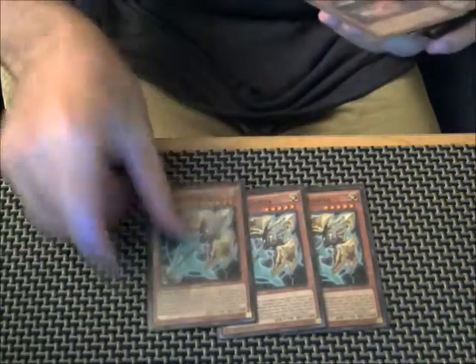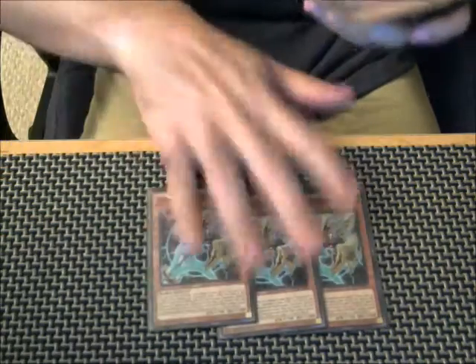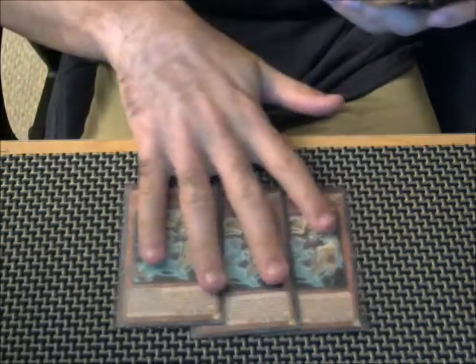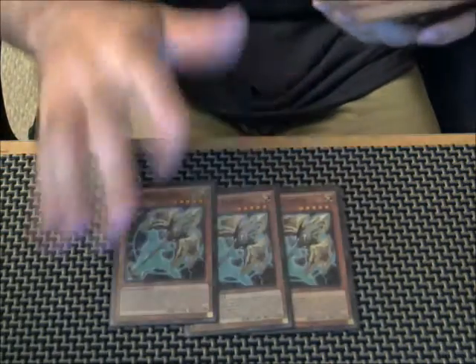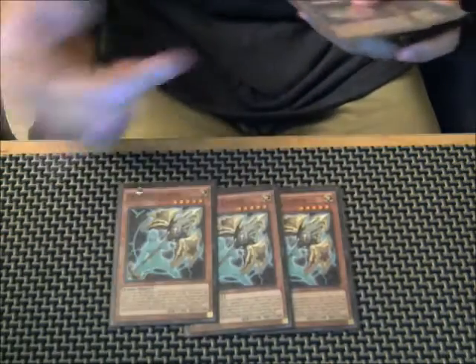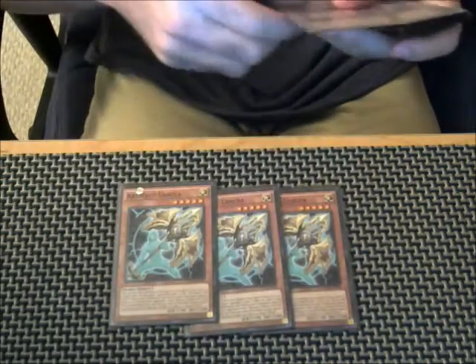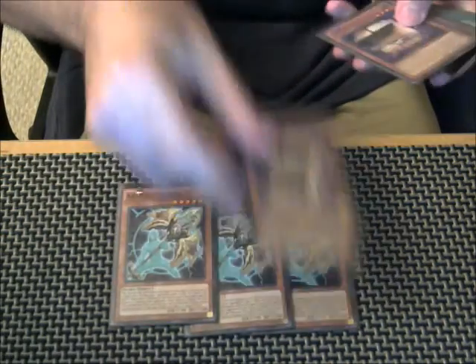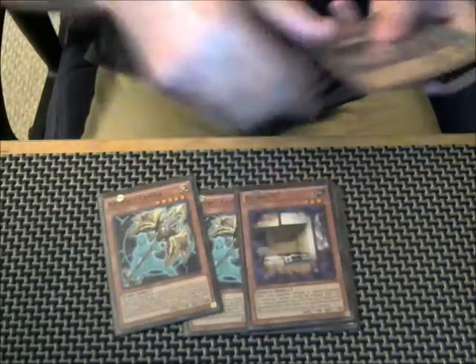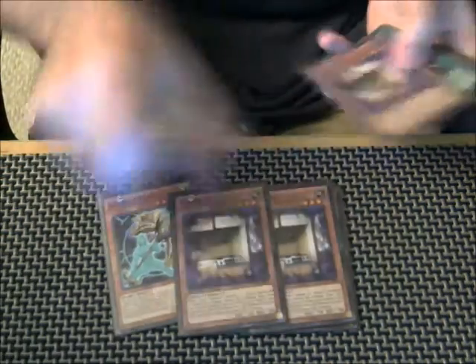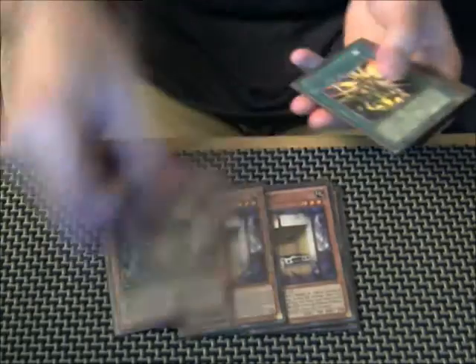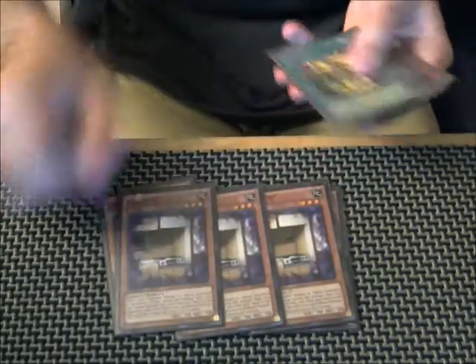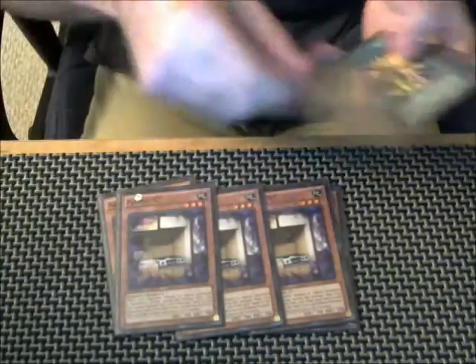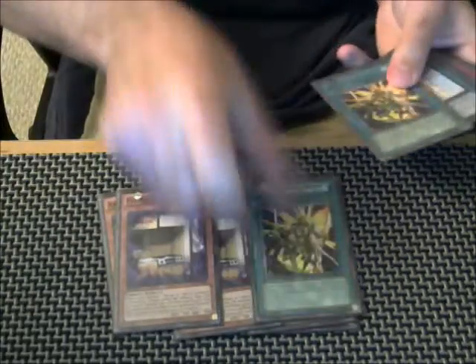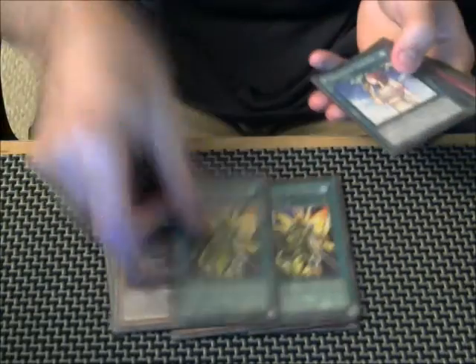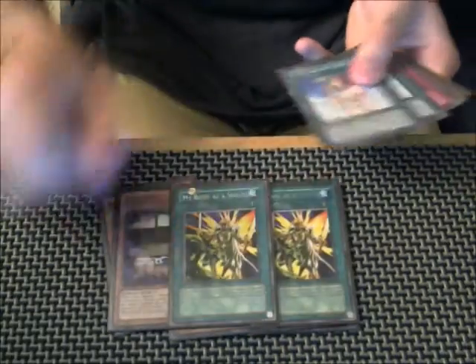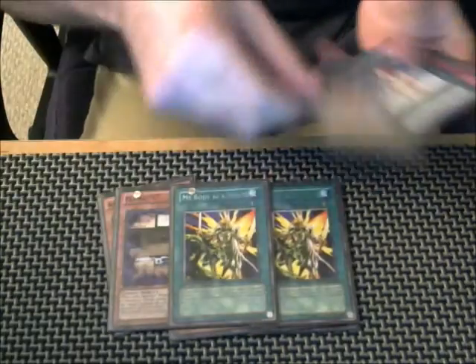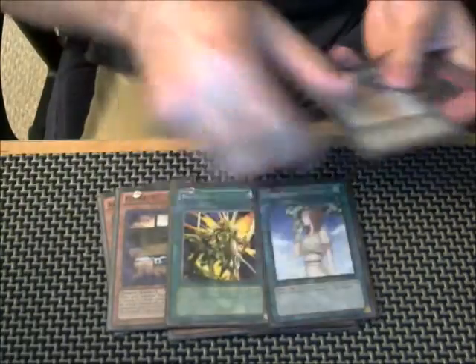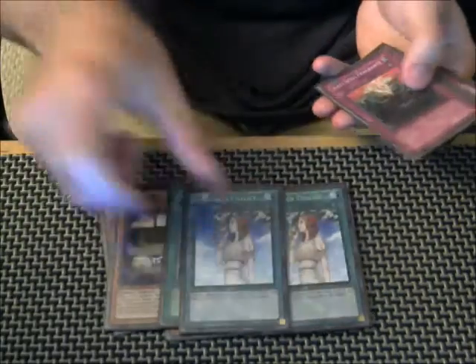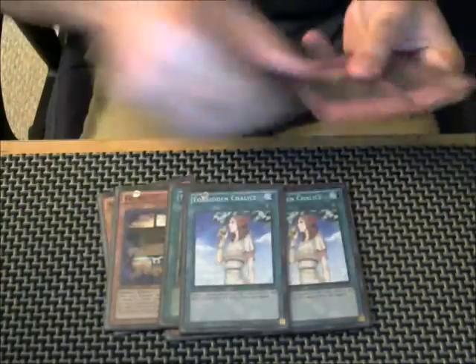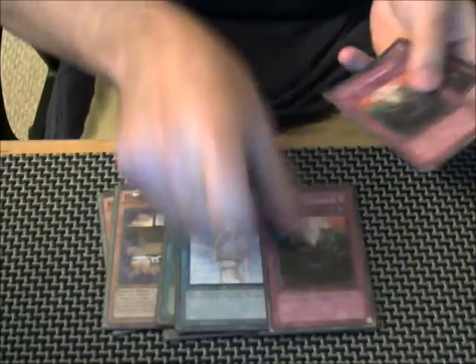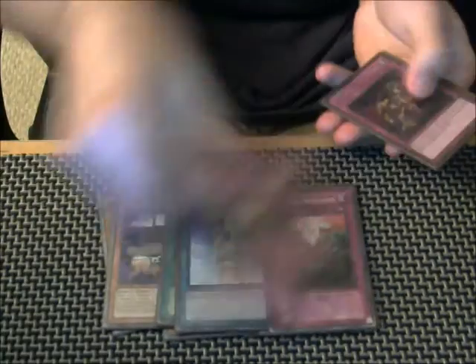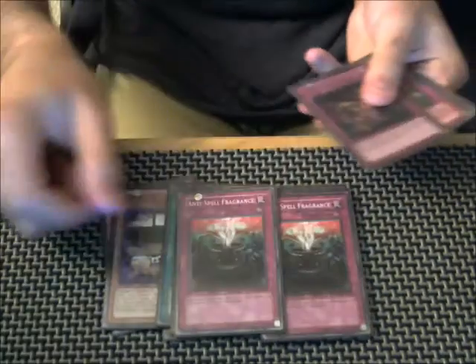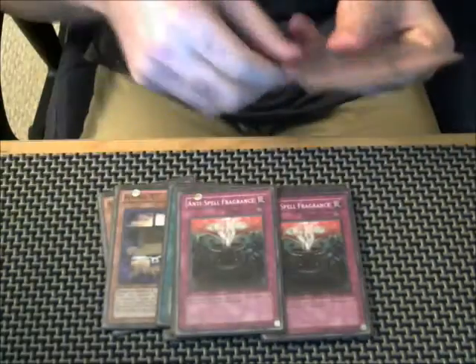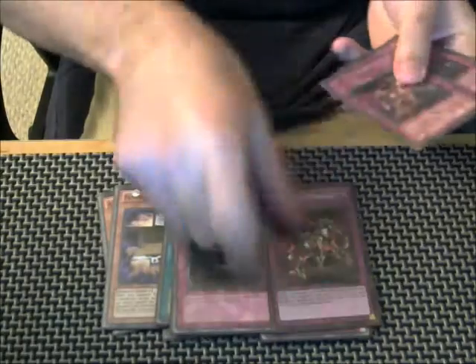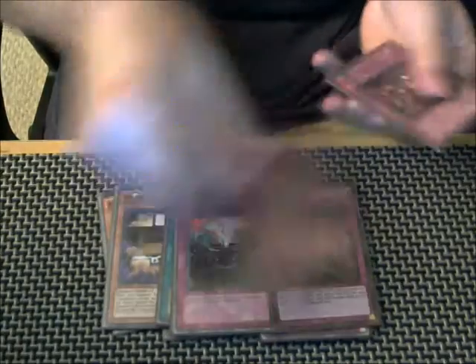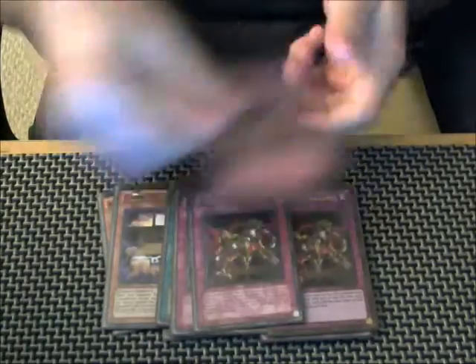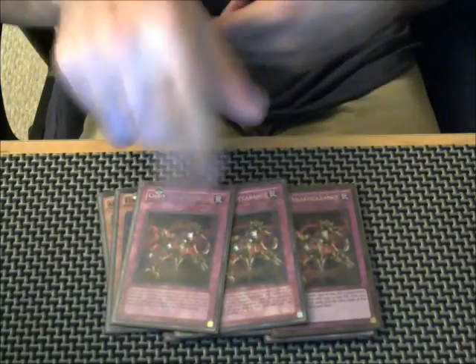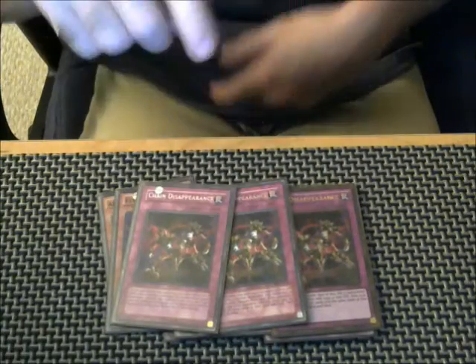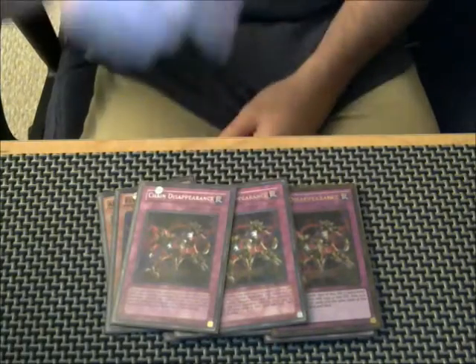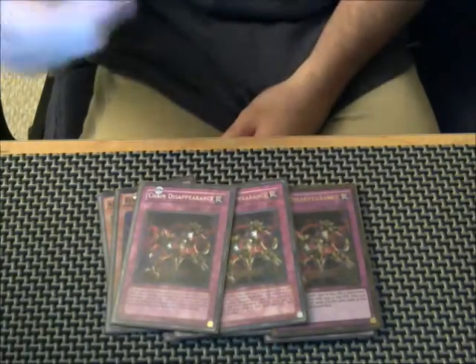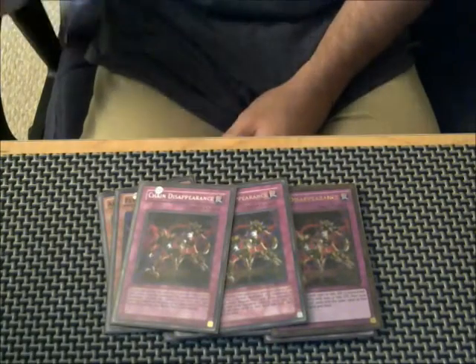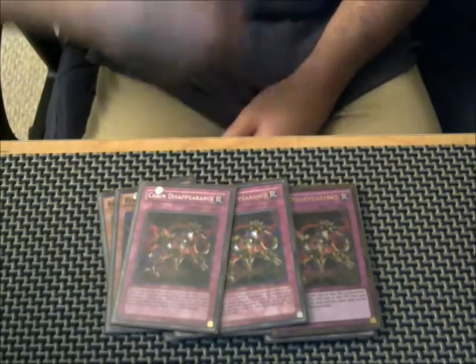For the side deck, we're playing 3 Lancia, 3 Flying Sea, 2 My Body As a Shield, 2 Chalice, 2 Anti-Spell, and 3 Chain Disappearance for the mirror match.